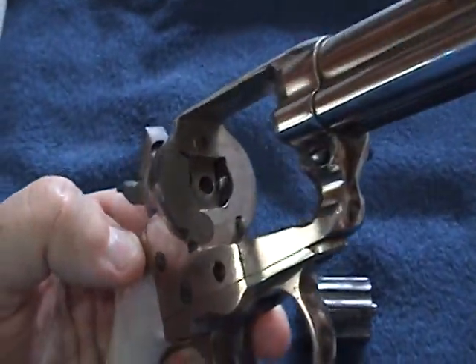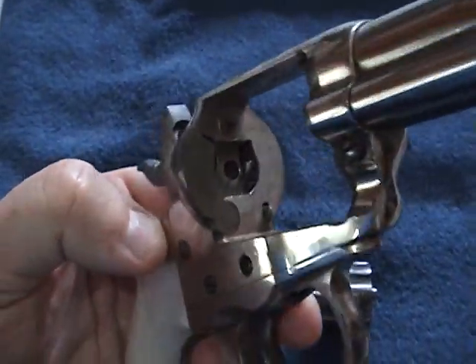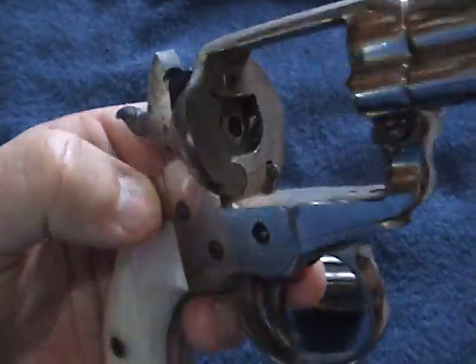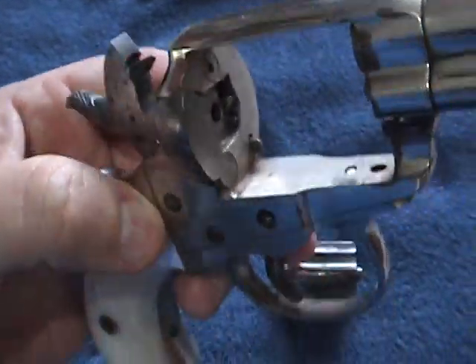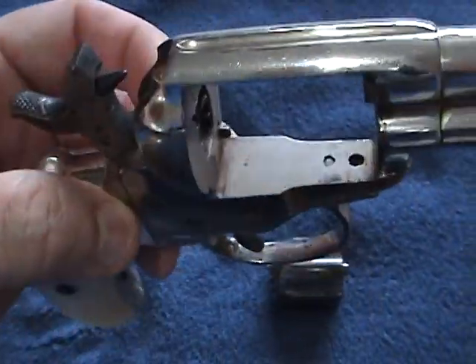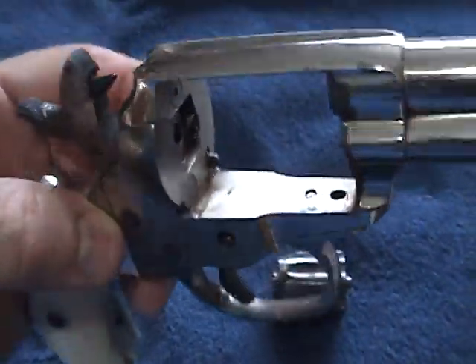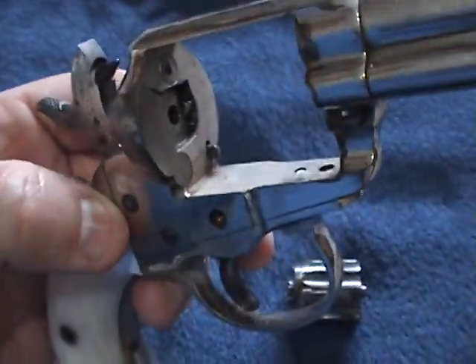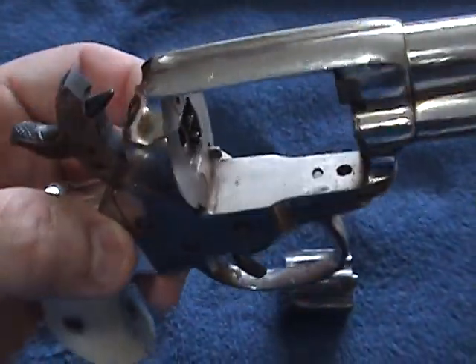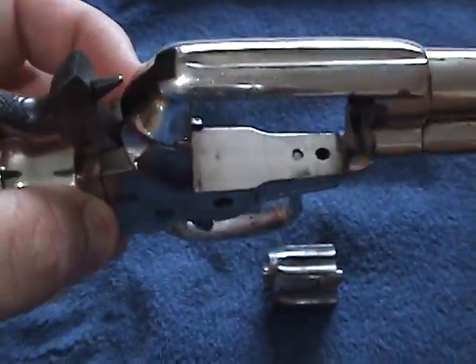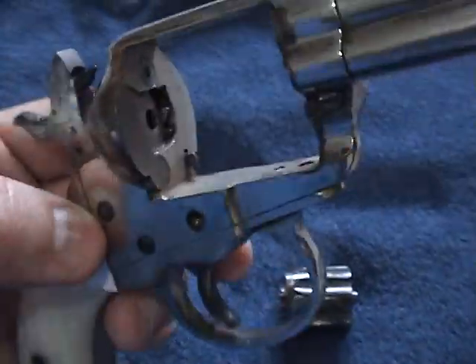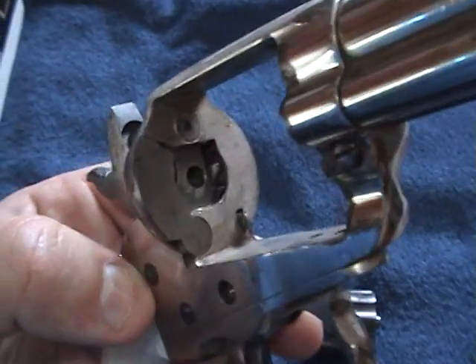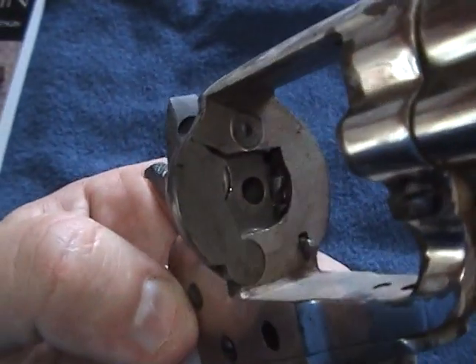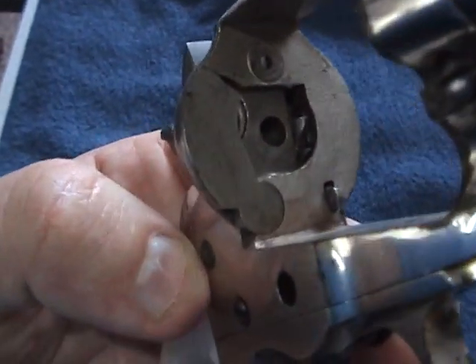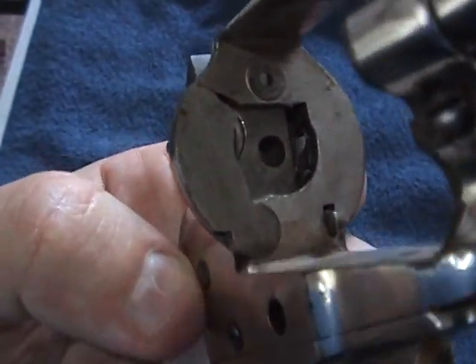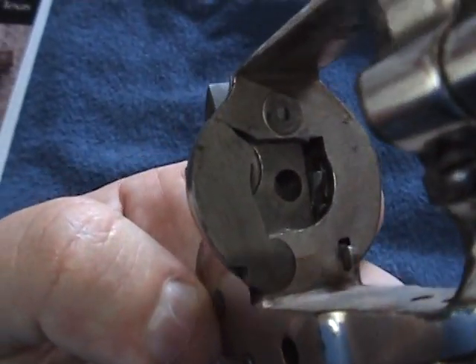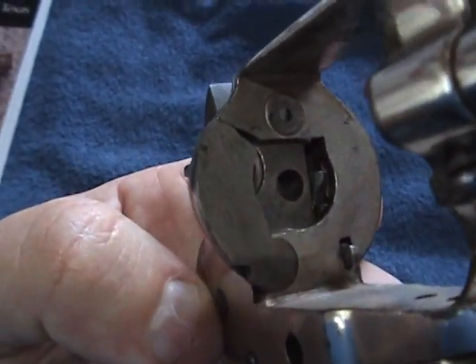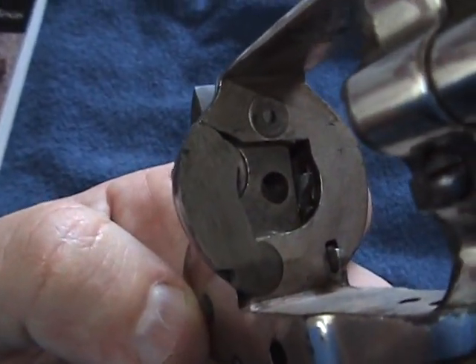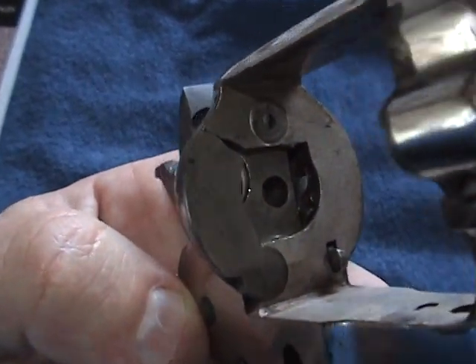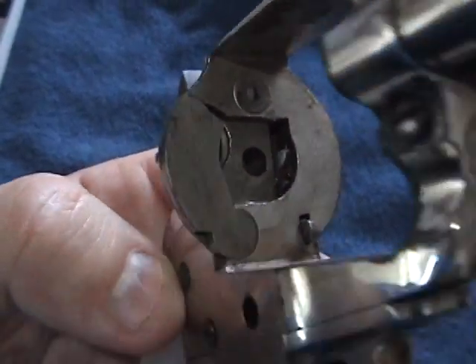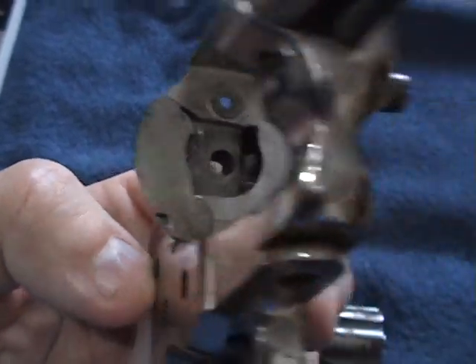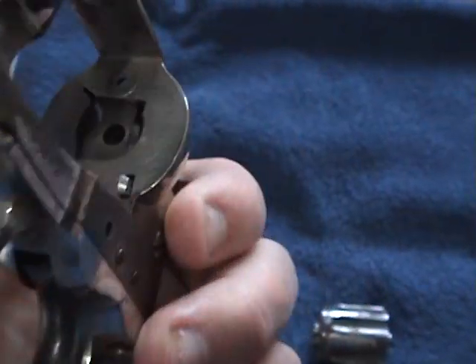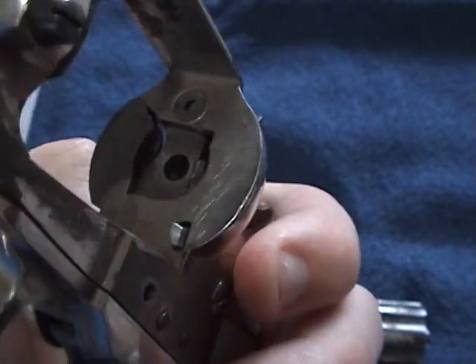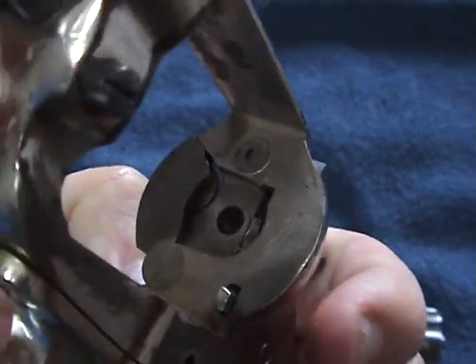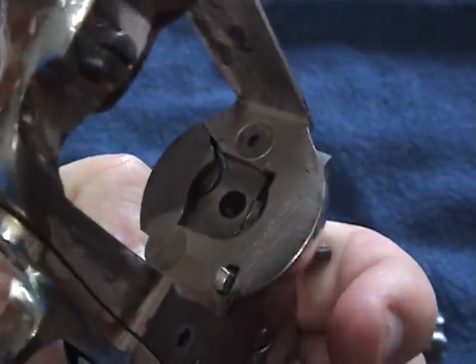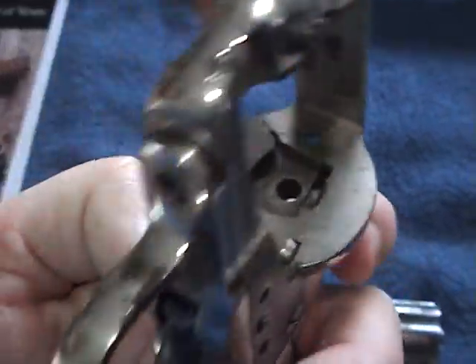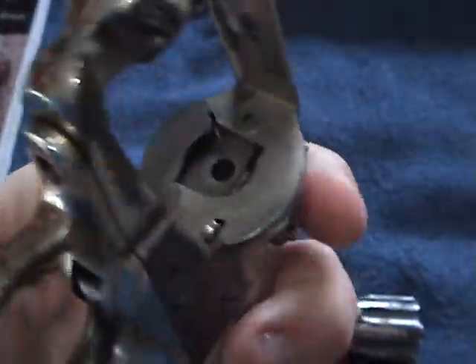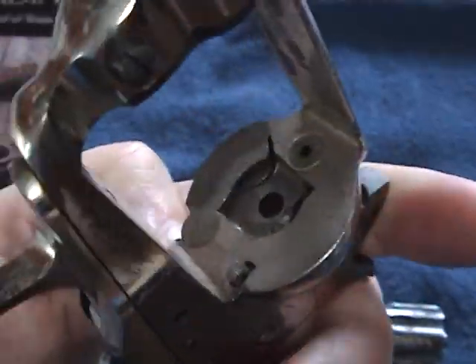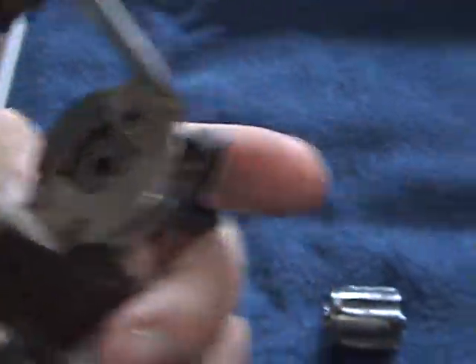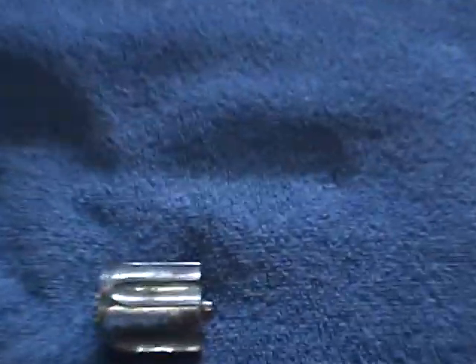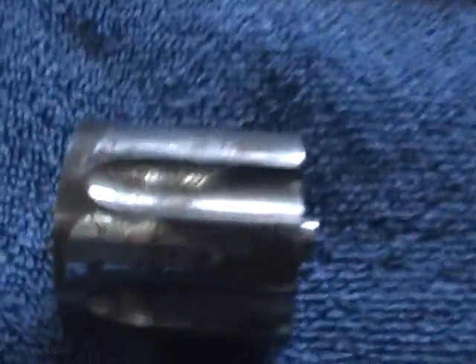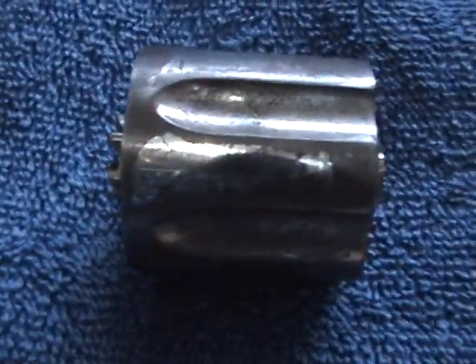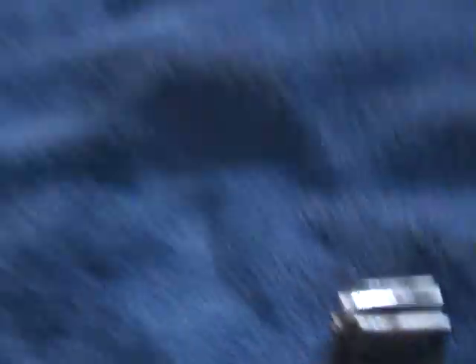The springs or a screw has been broken or something. It's missing a couple of screws. But this is what the inside of it looks like with the barrel — or whatever this thing is called — out.